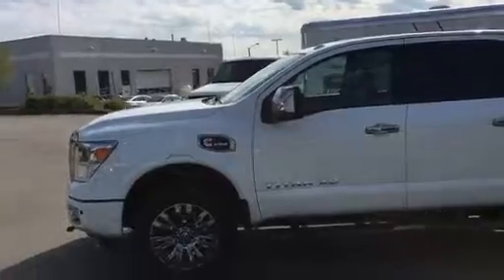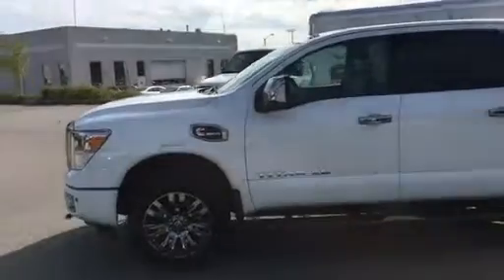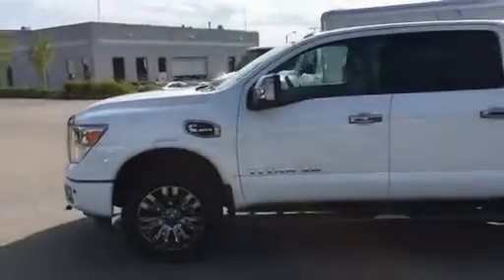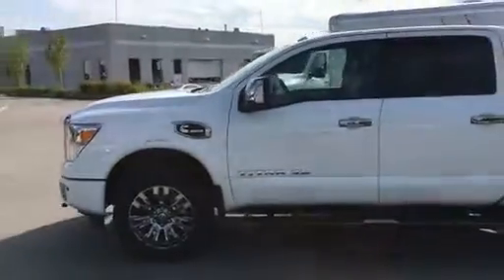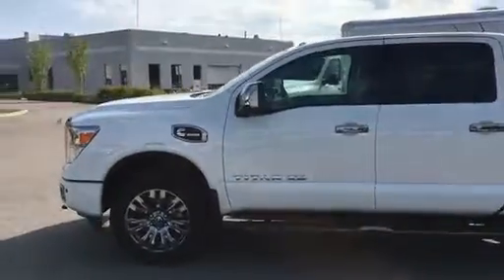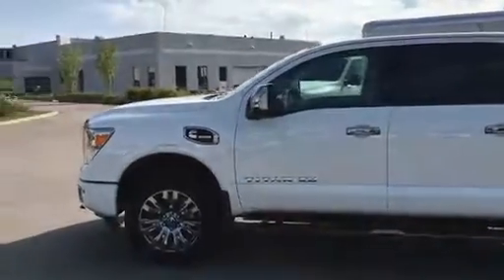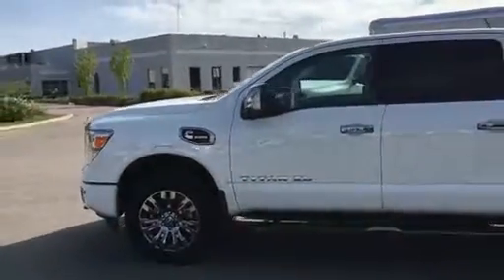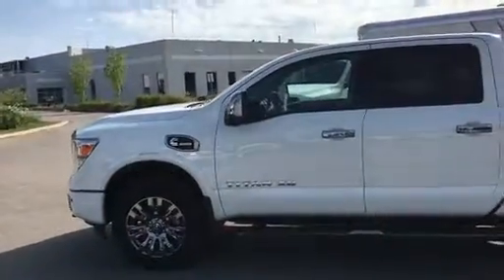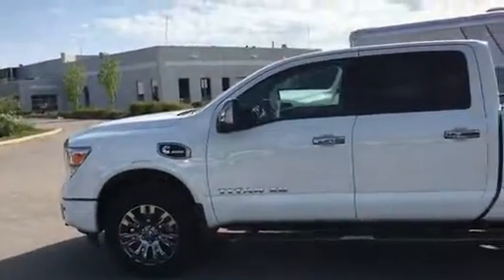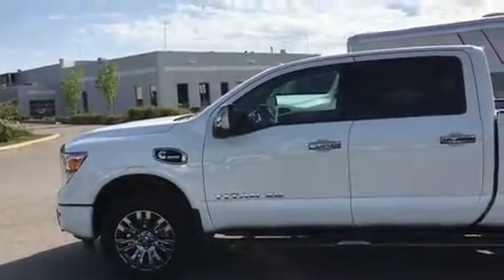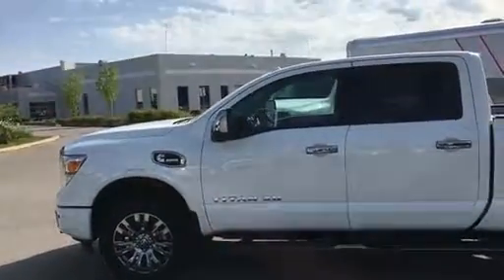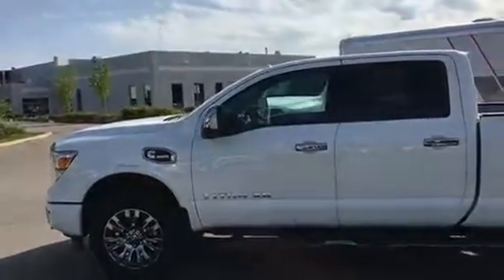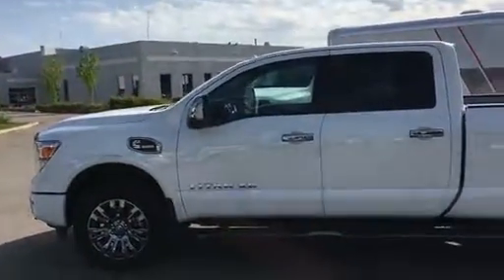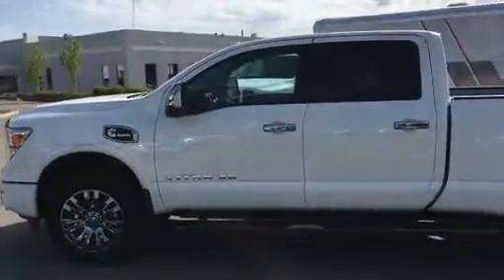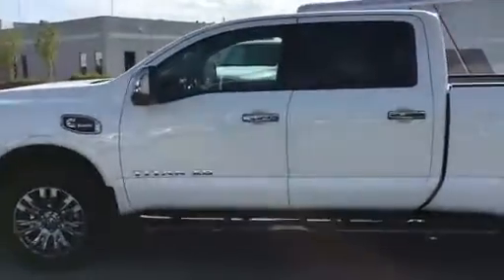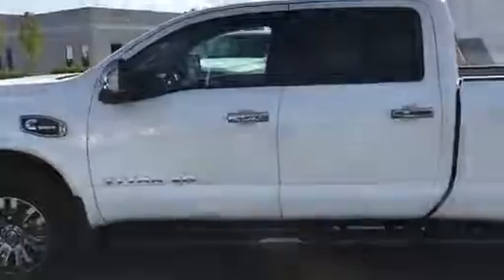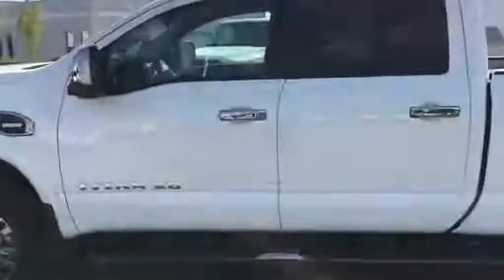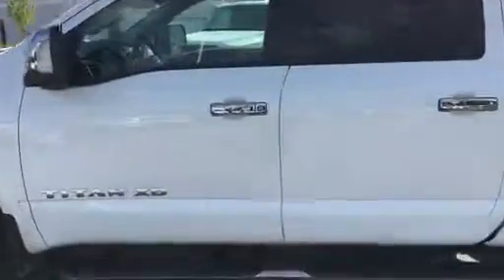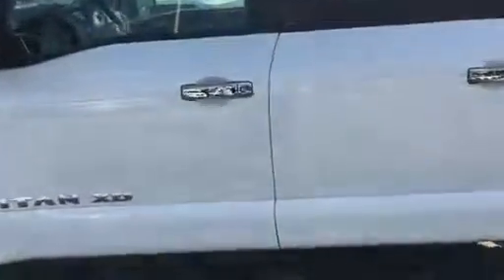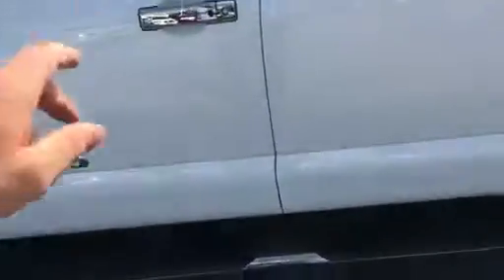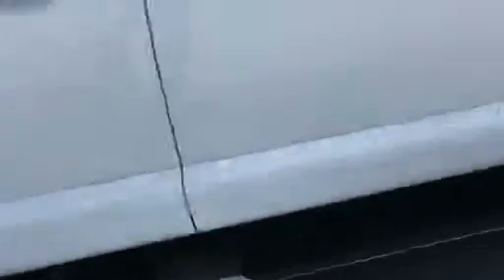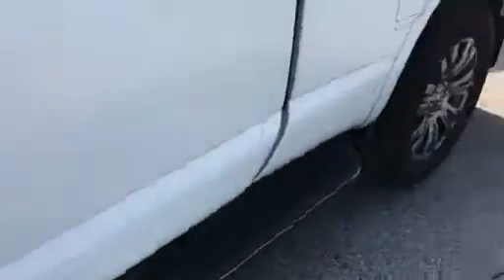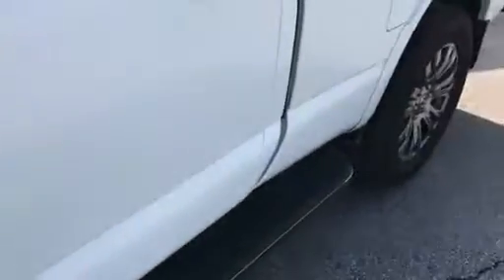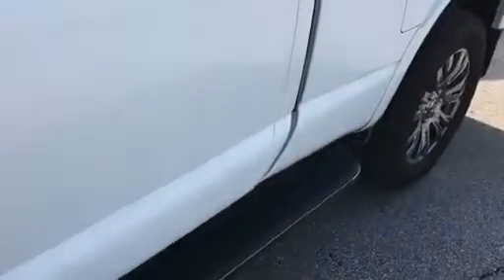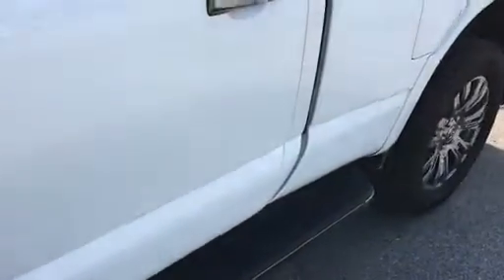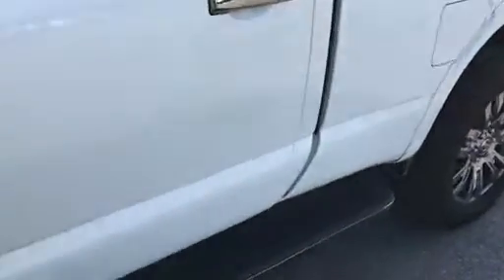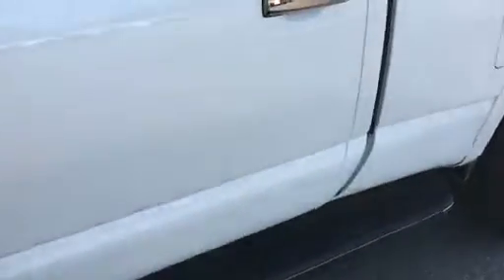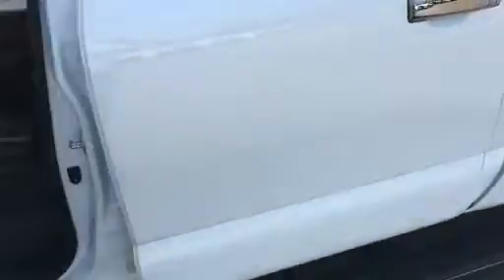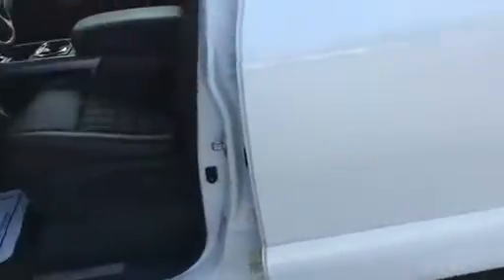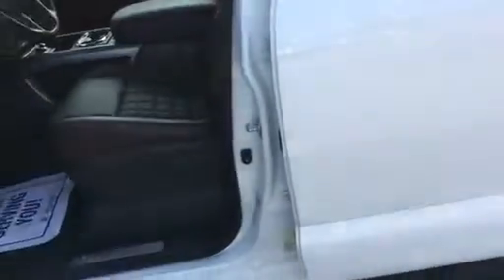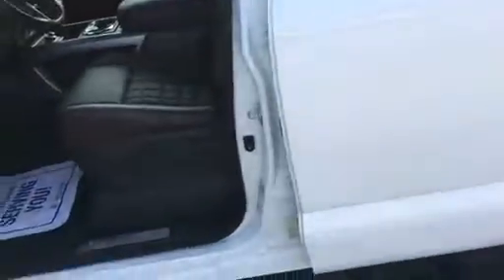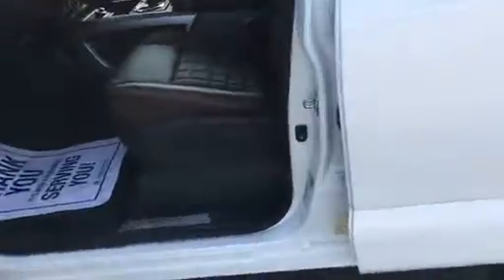You'll see the wheels are a little bit of a different style, and that is for the Platinum model. You do have the side steps all the way along the truck.